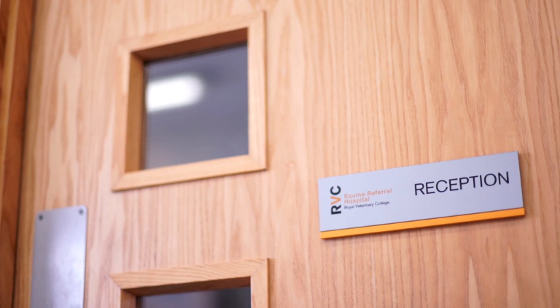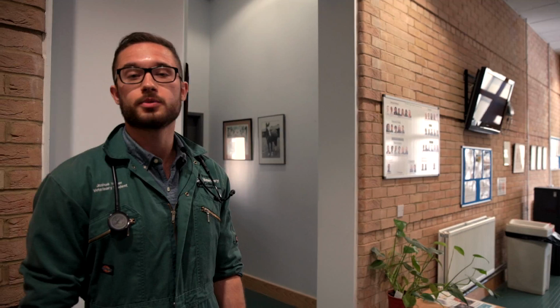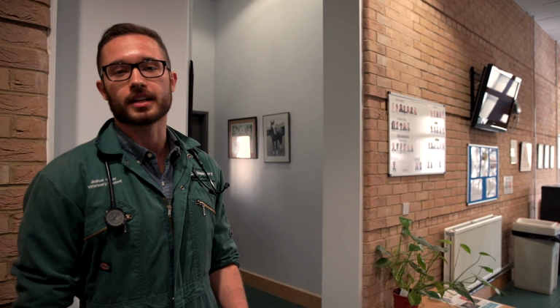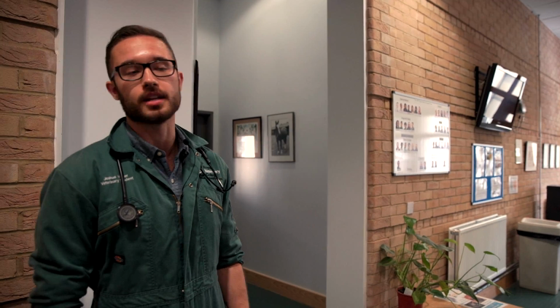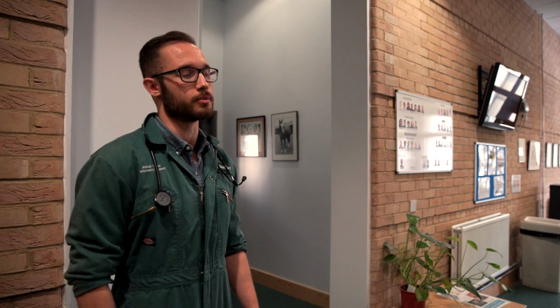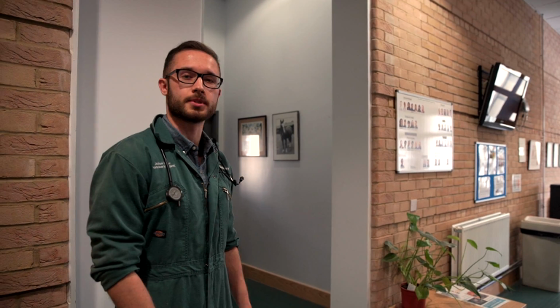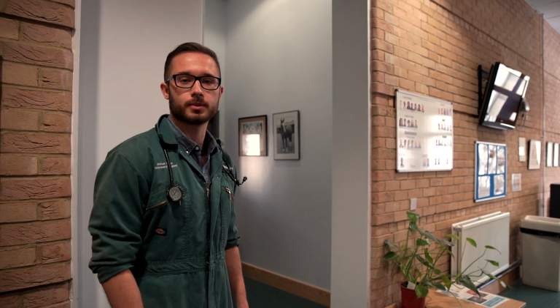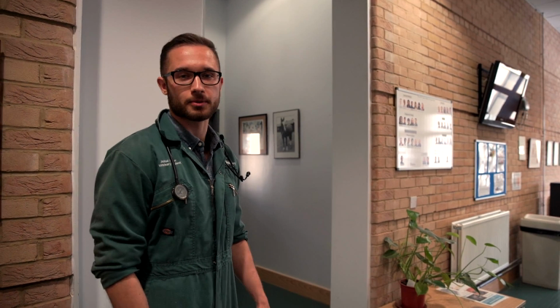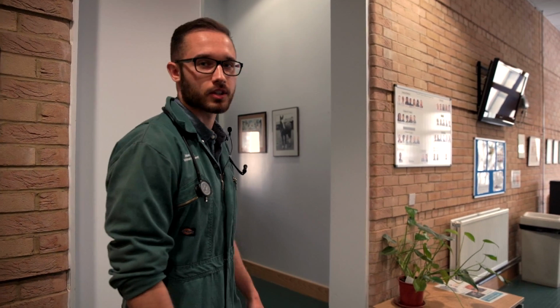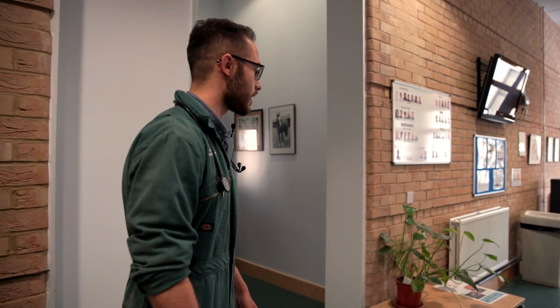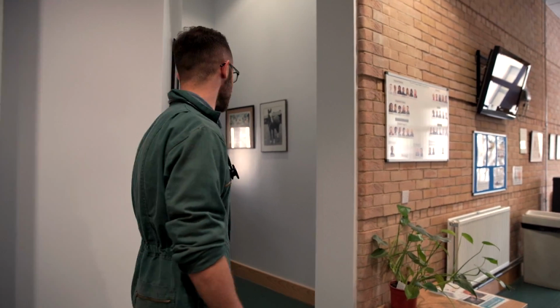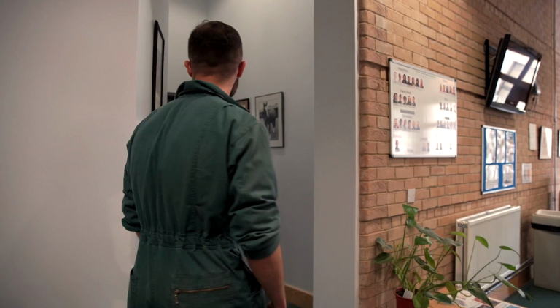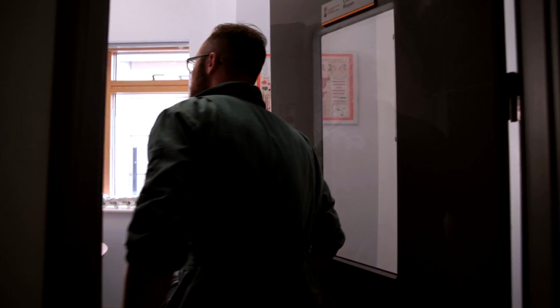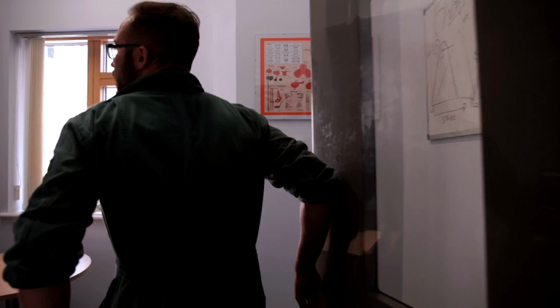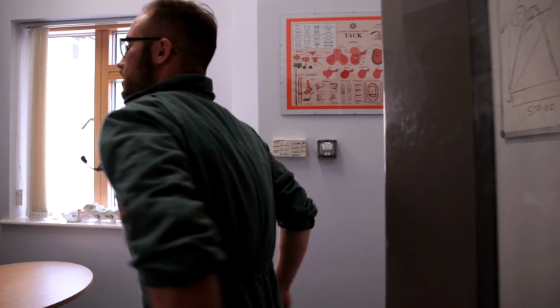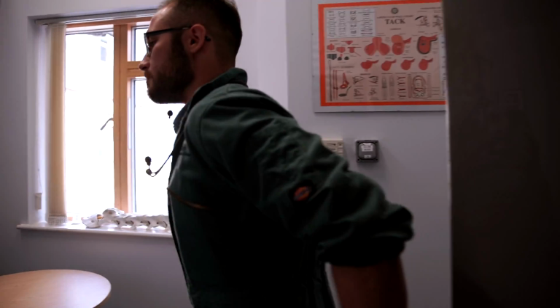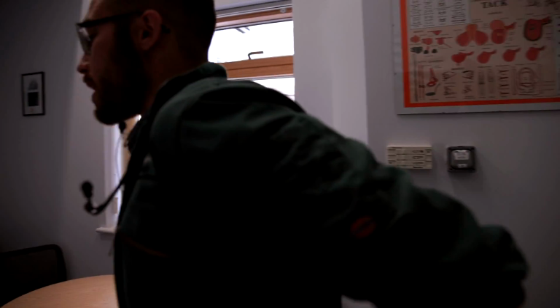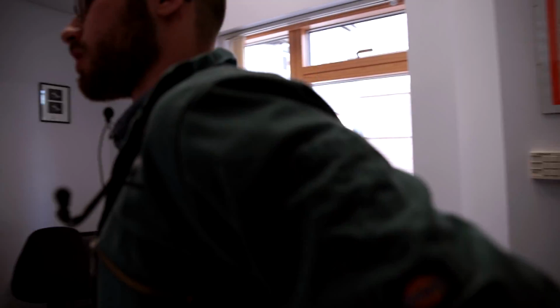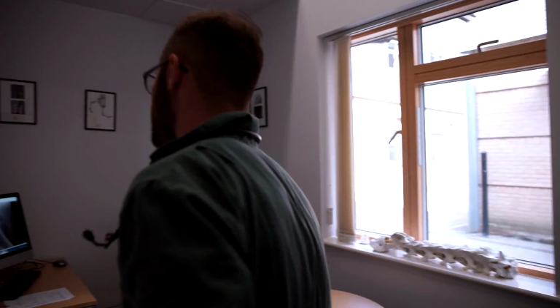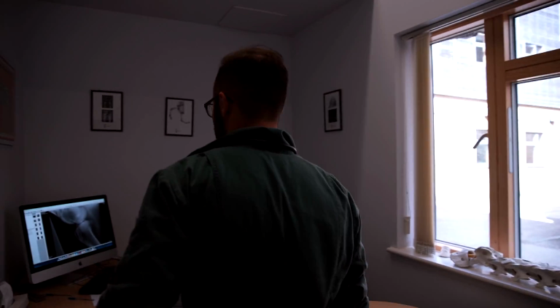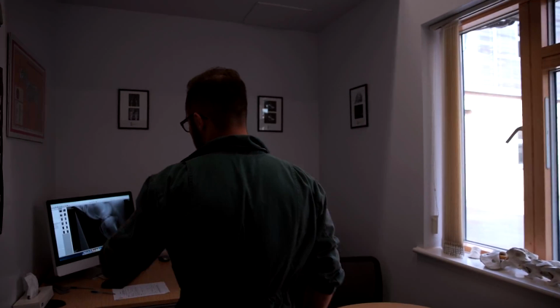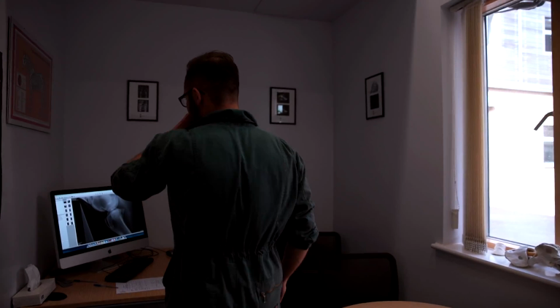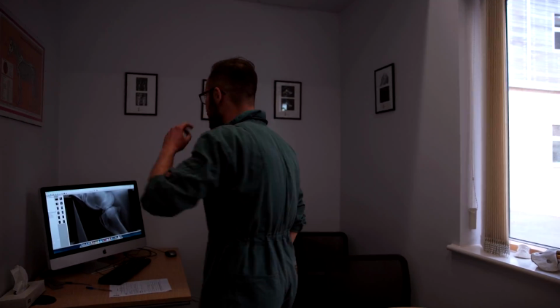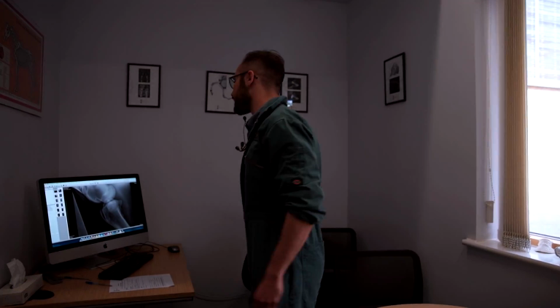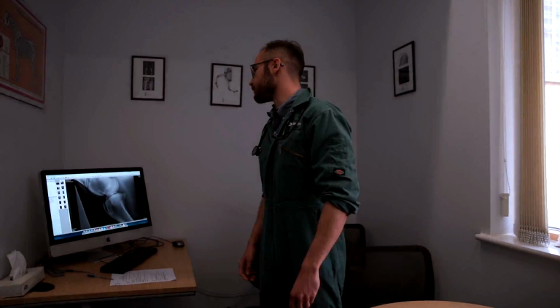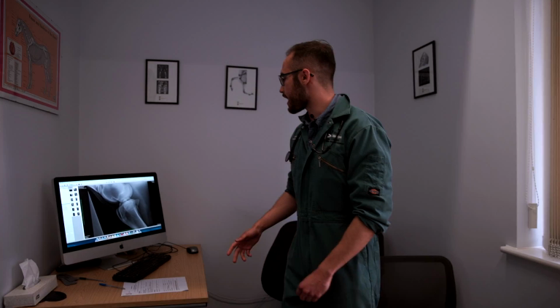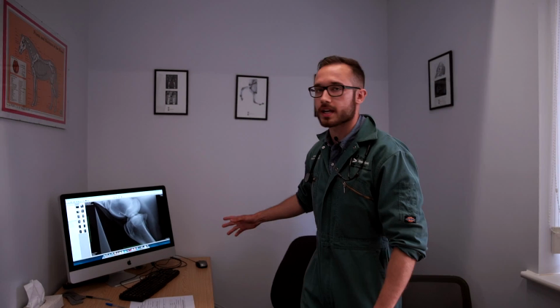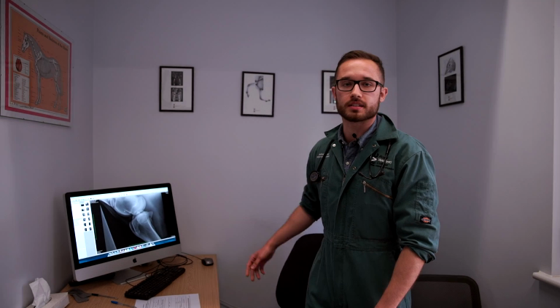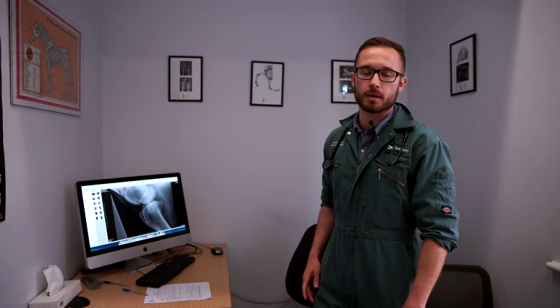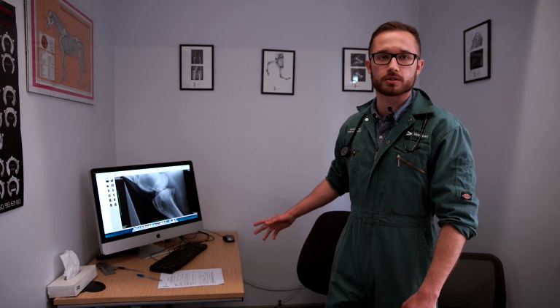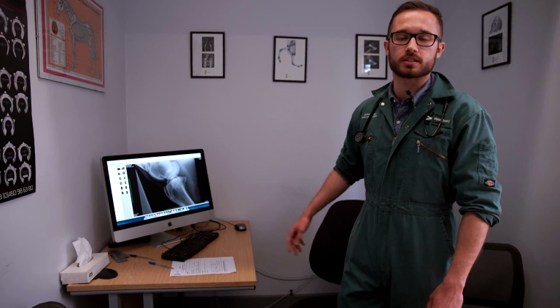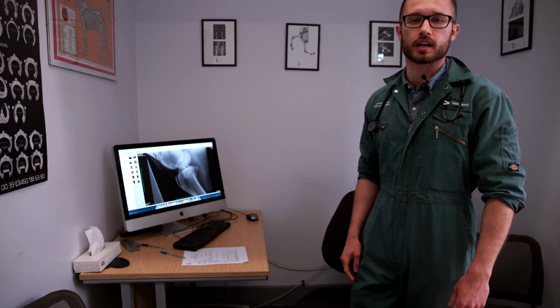Once we've met the client in the reception, we take them through to the consultation room. When we're in the consultation room, we take a brief history and we can get x-rays etc. up on the screen to show the client.